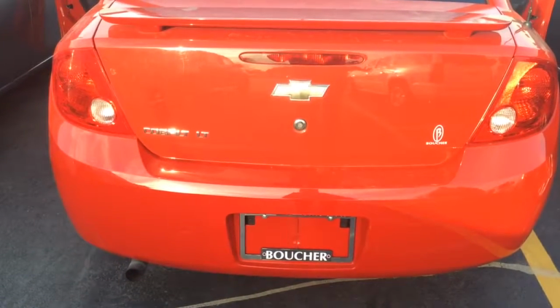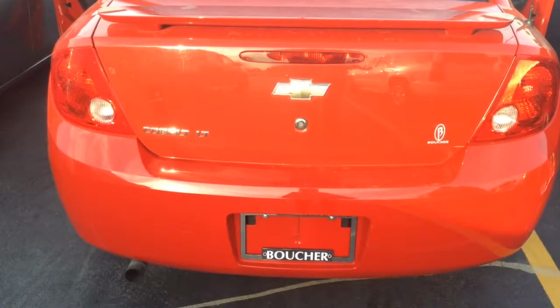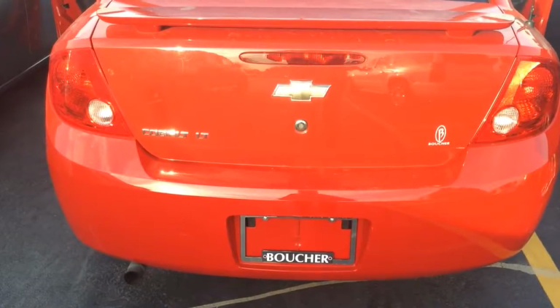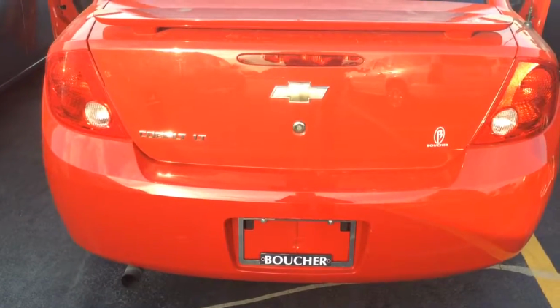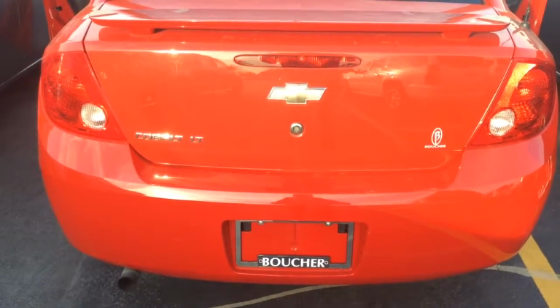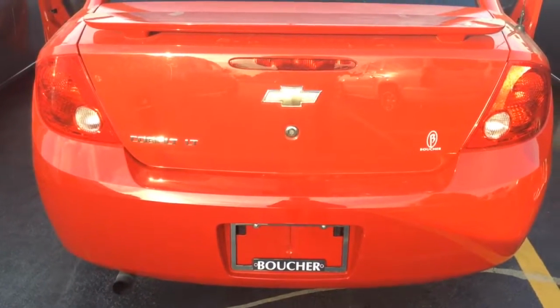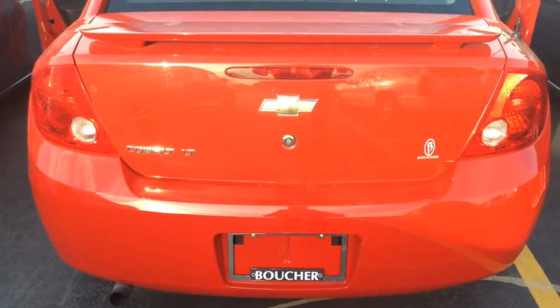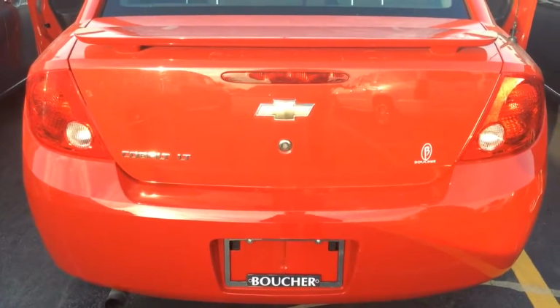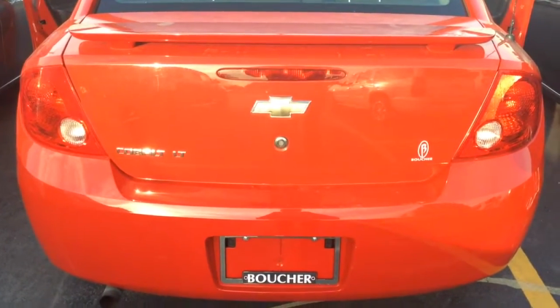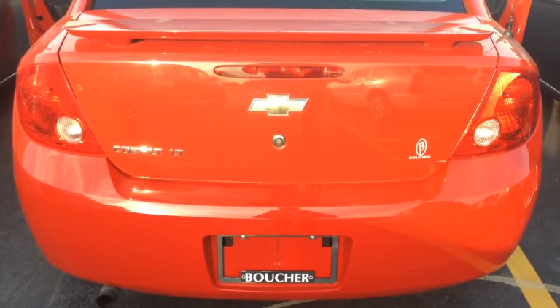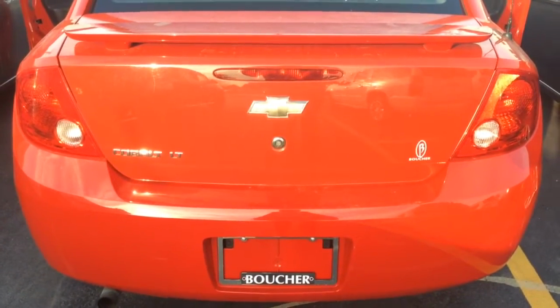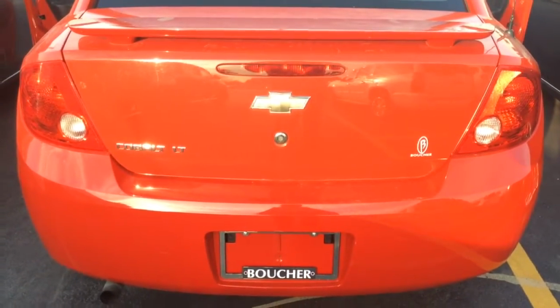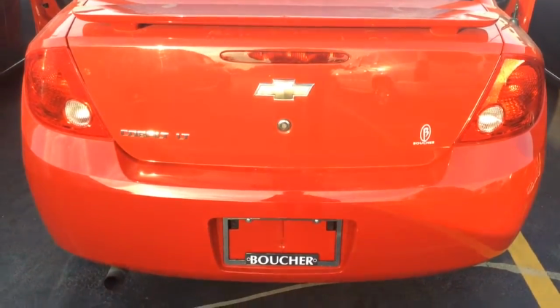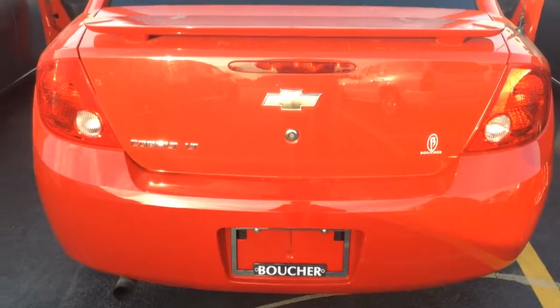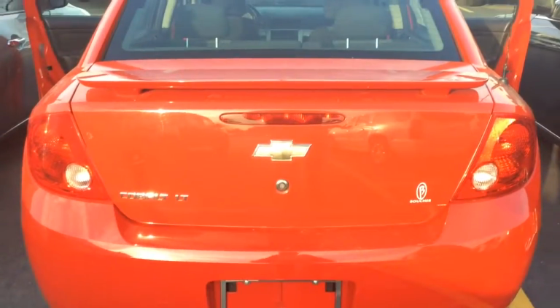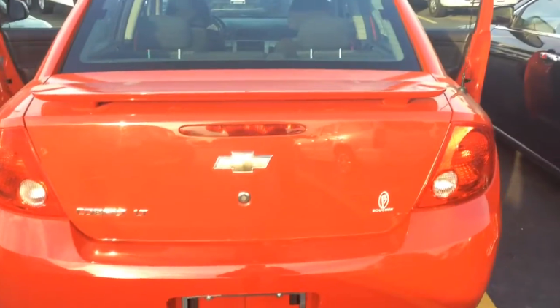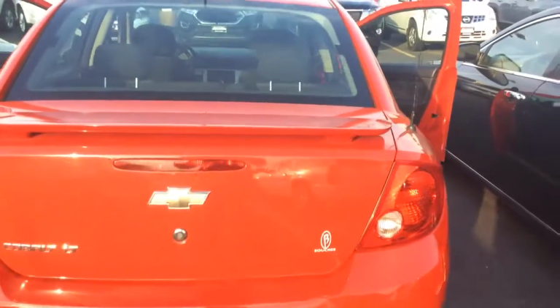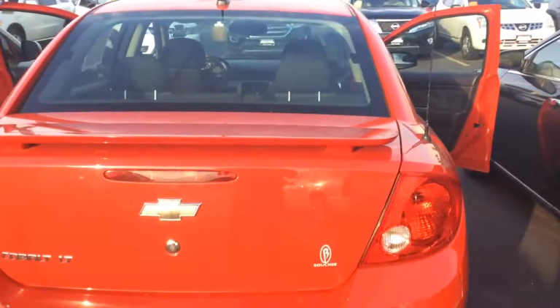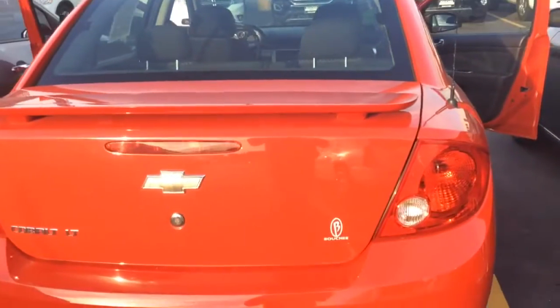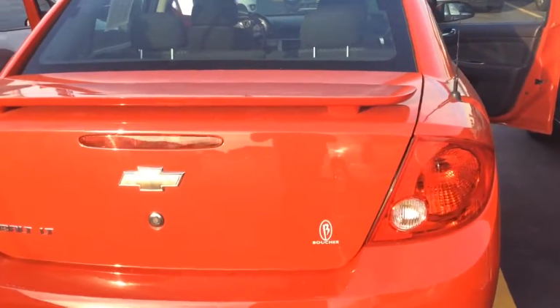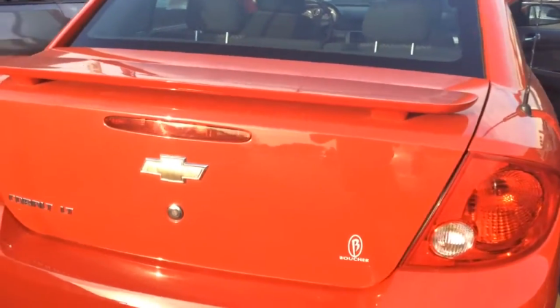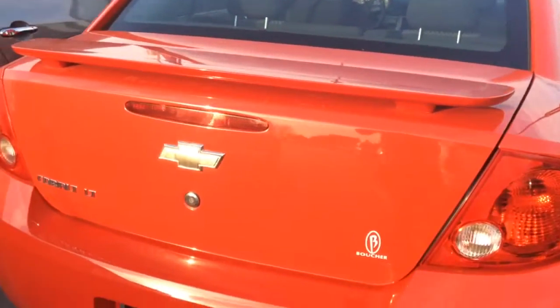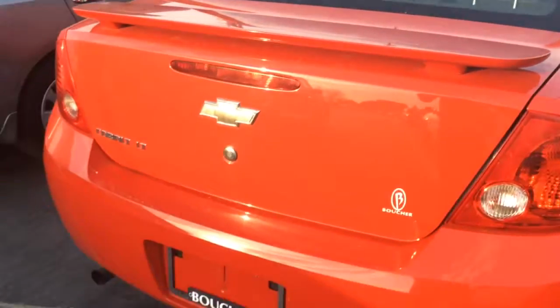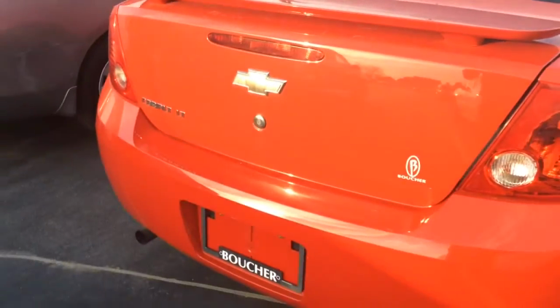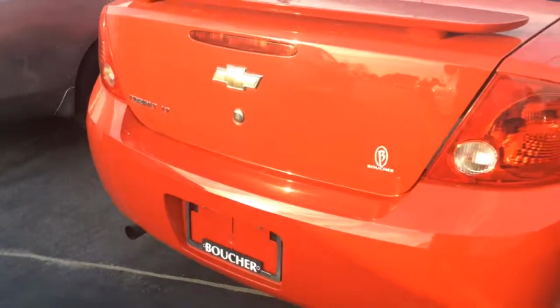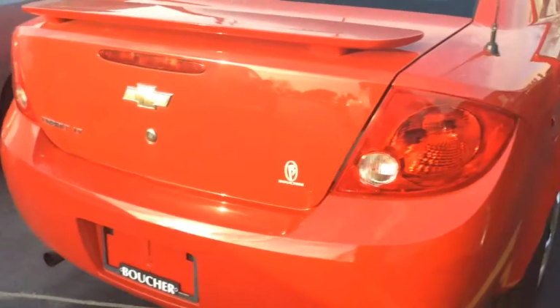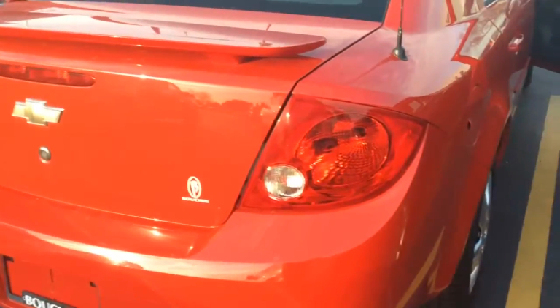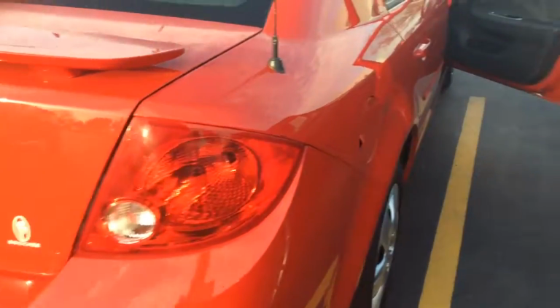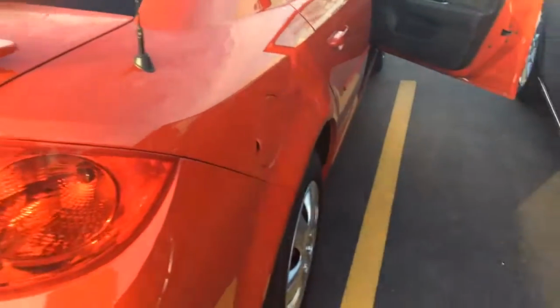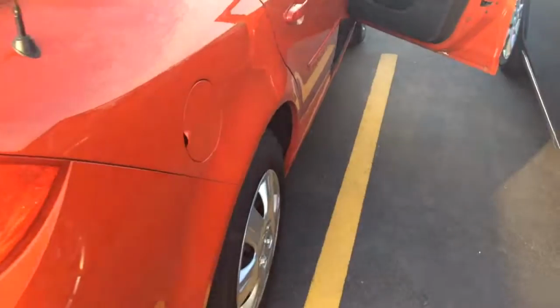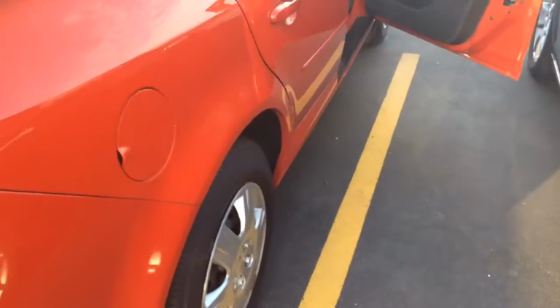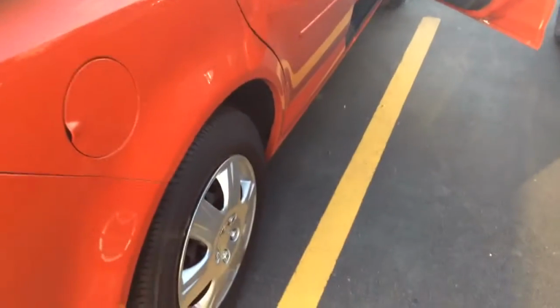Here's another informative video from the sales team at Boucher Chevrolet Highway 18 in Waukesha. This particular car is a 2010 Cobalt LT.